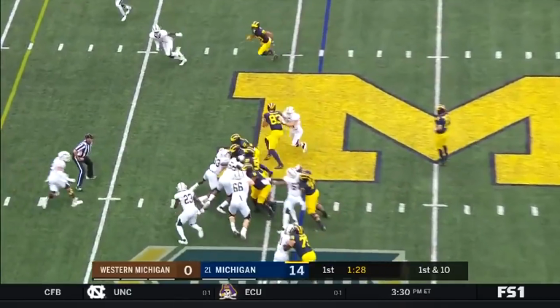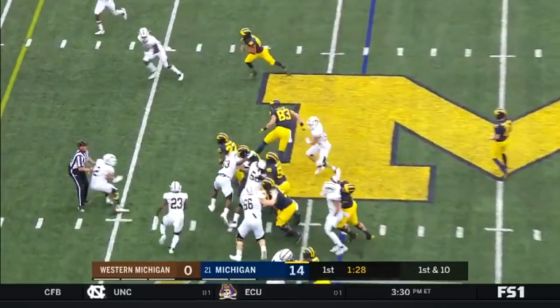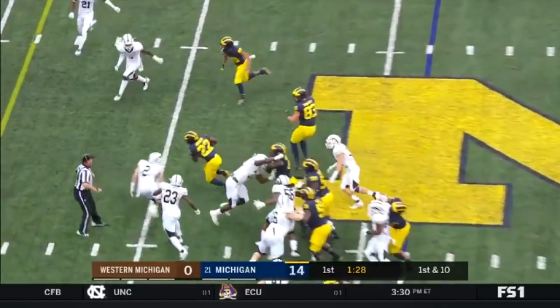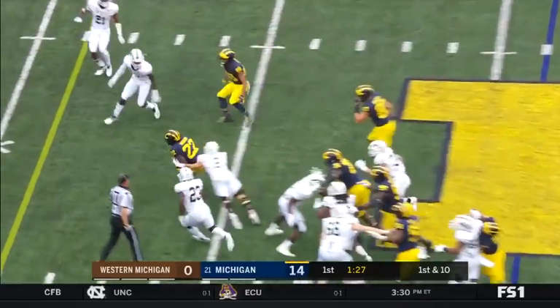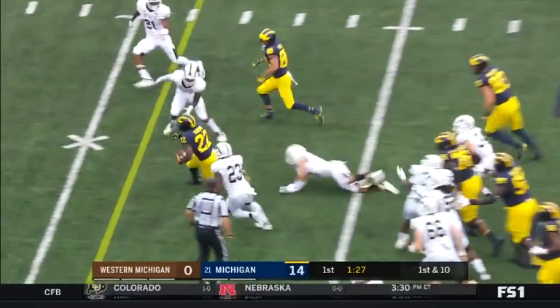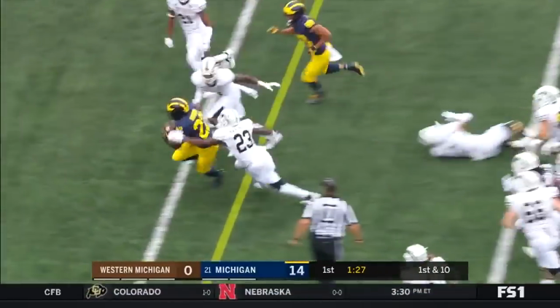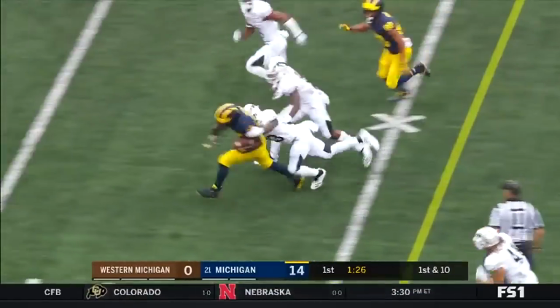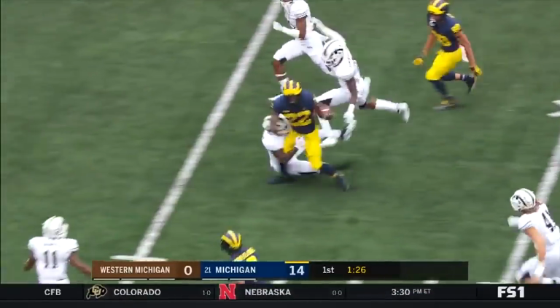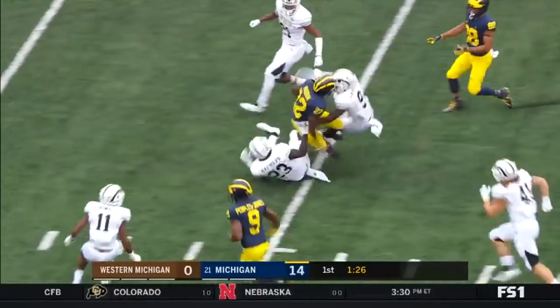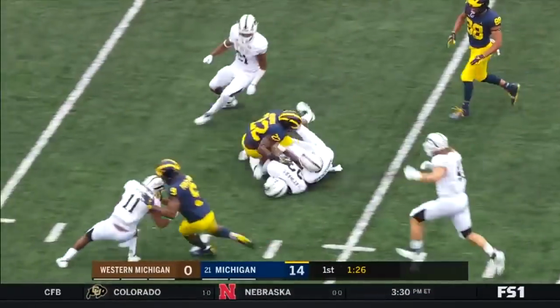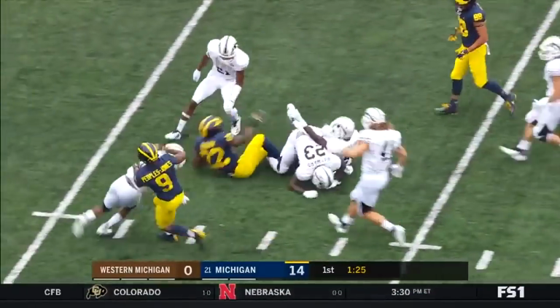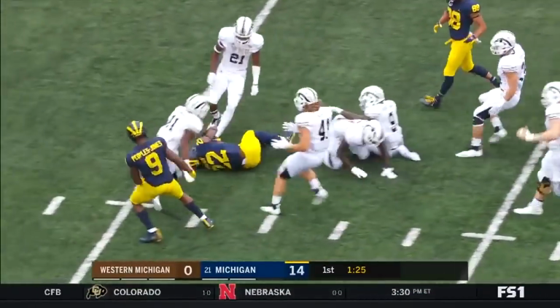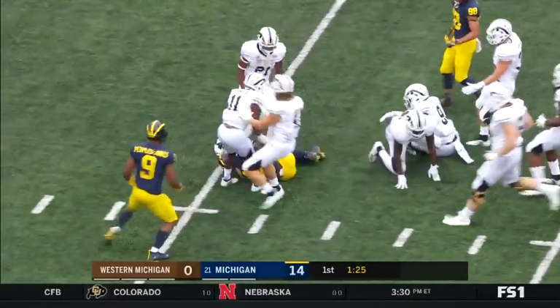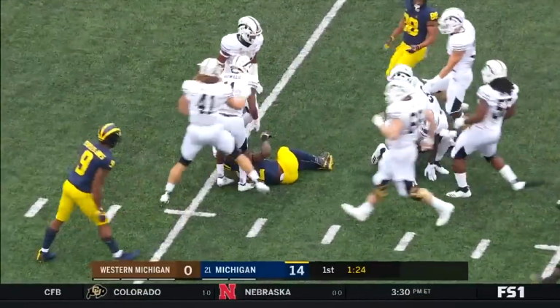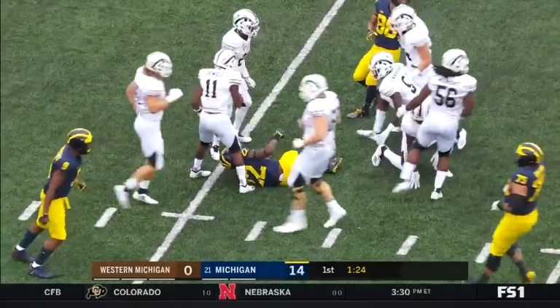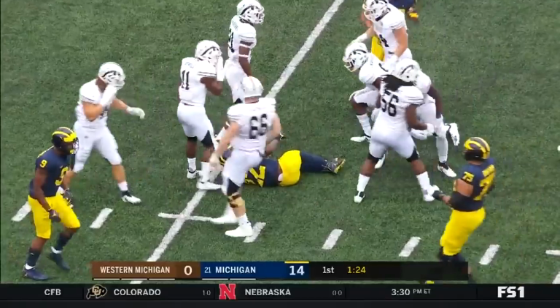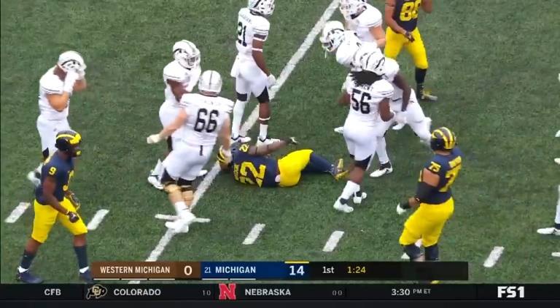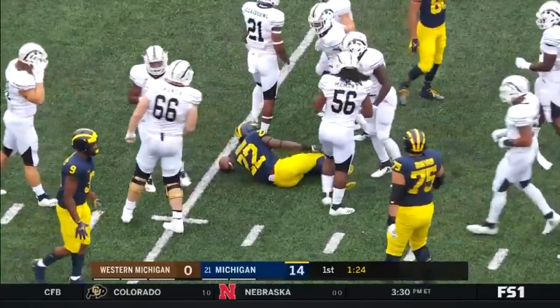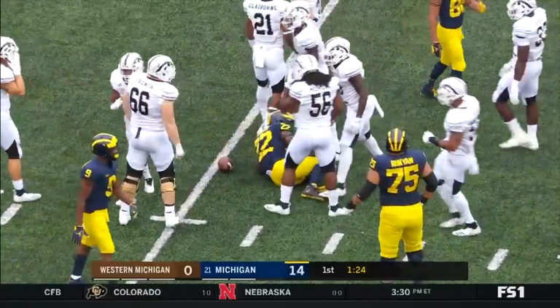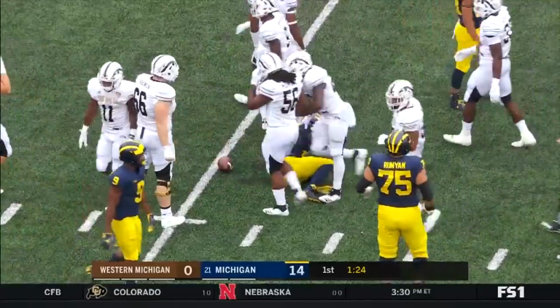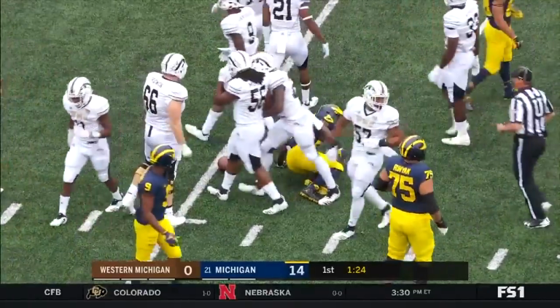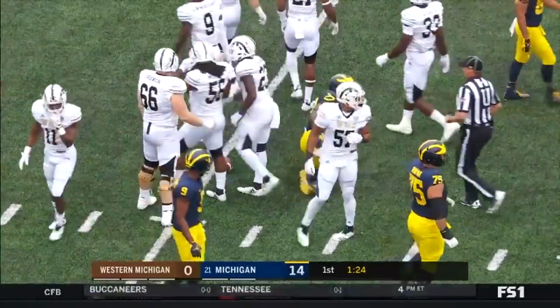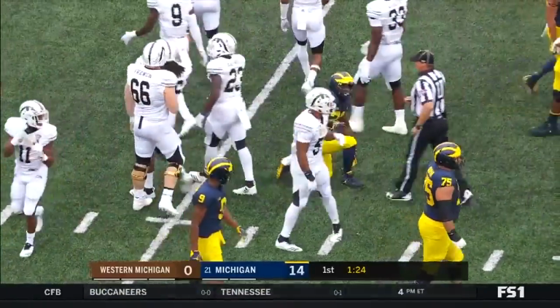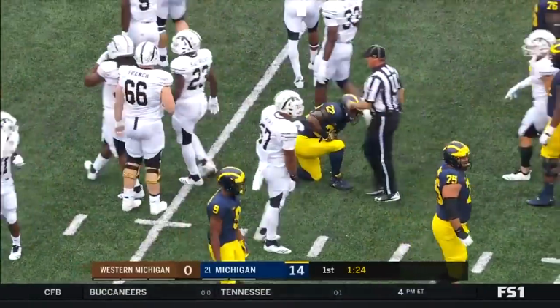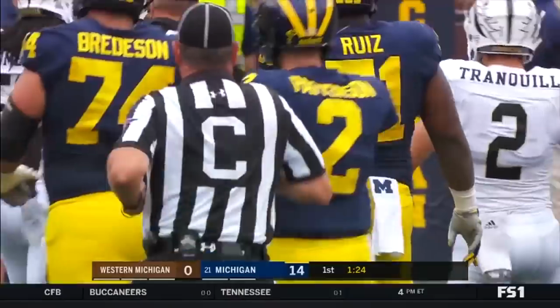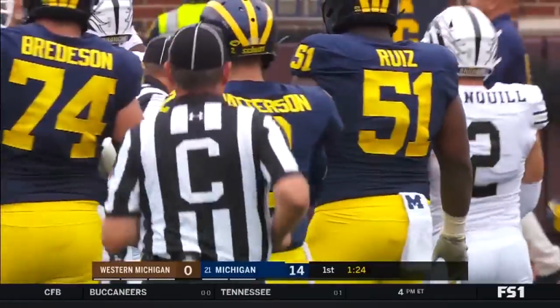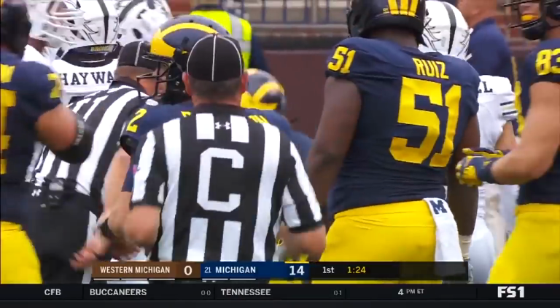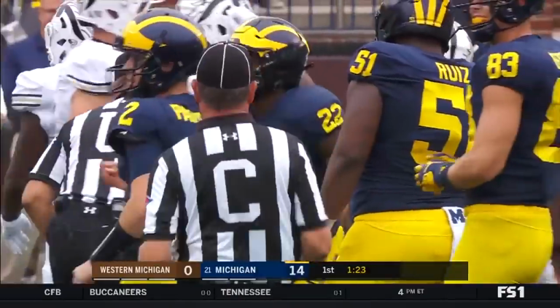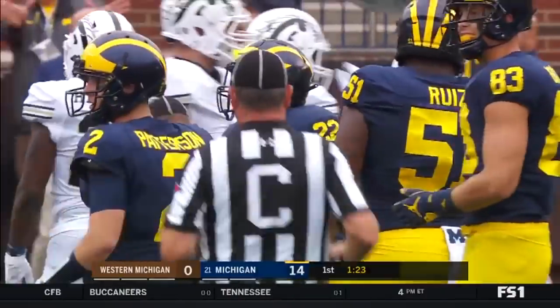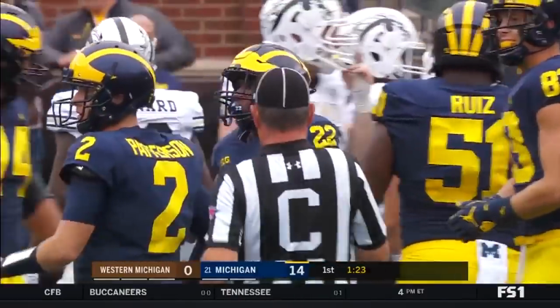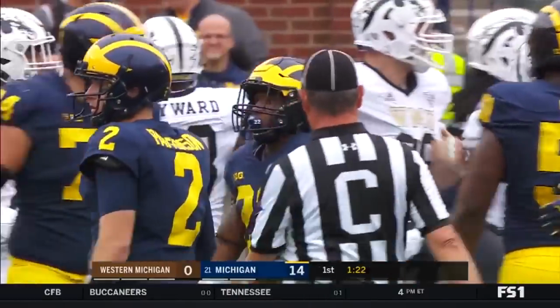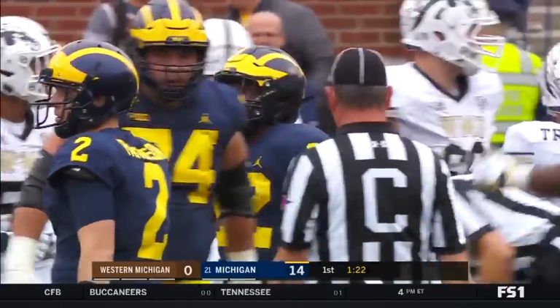It's a great starting field position after the turnover. It's Higdon again on the carry up the middle. This guy's having himself a first quarter. 19 yards. Treshawn Hayward with the stop.